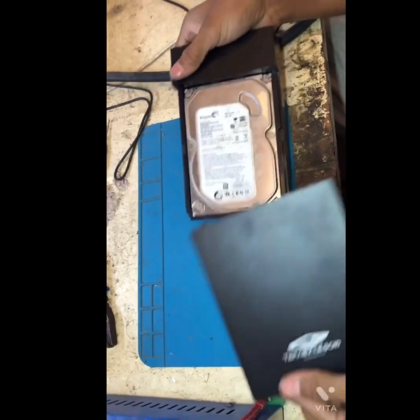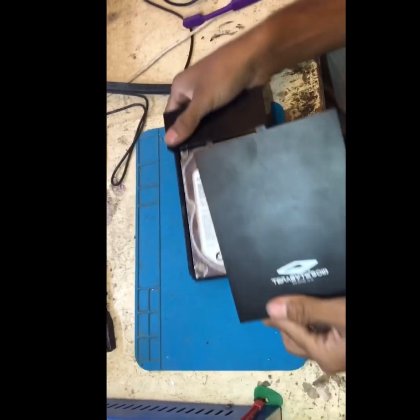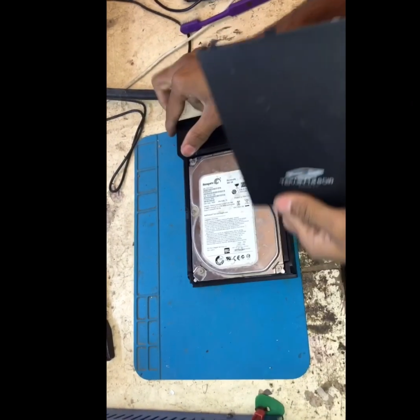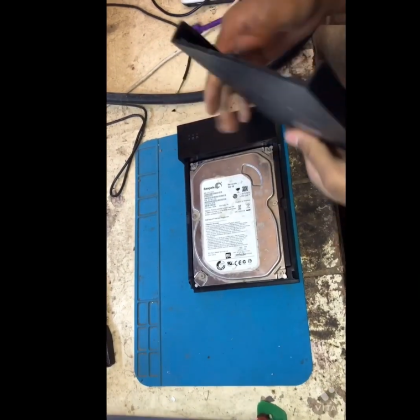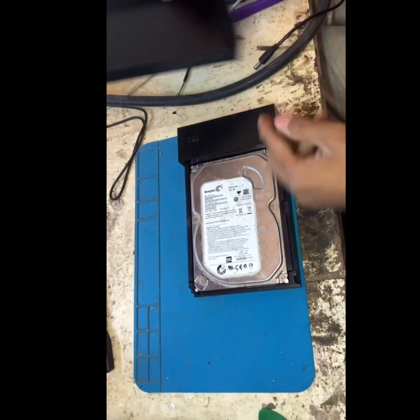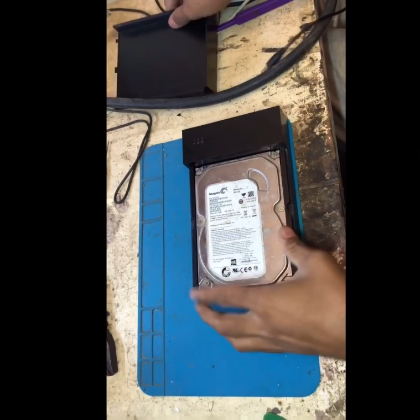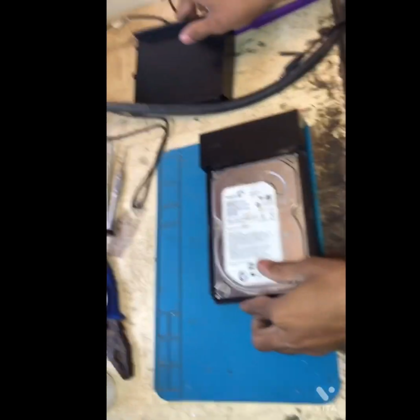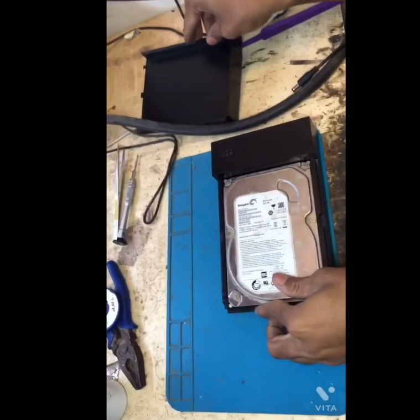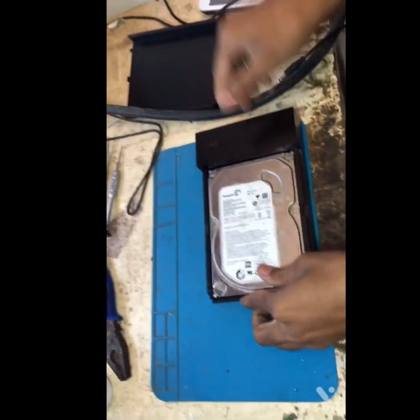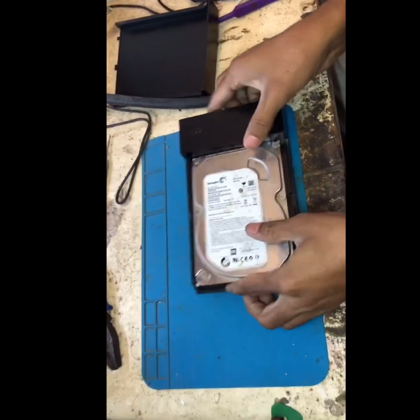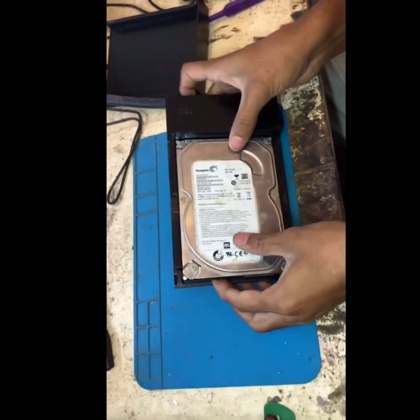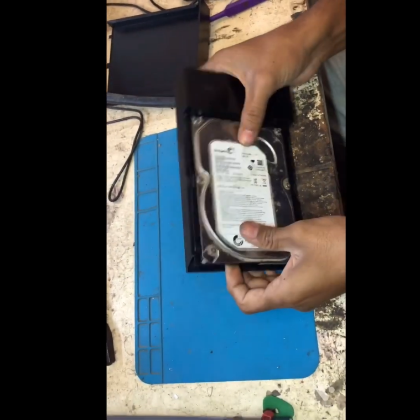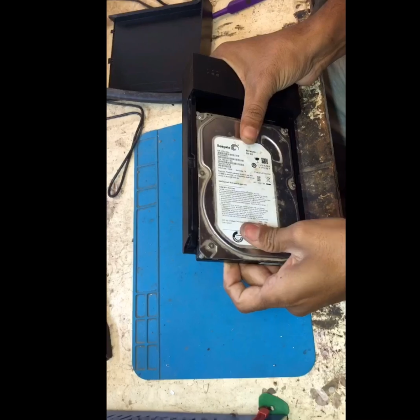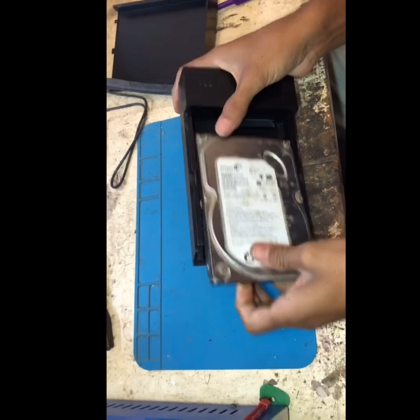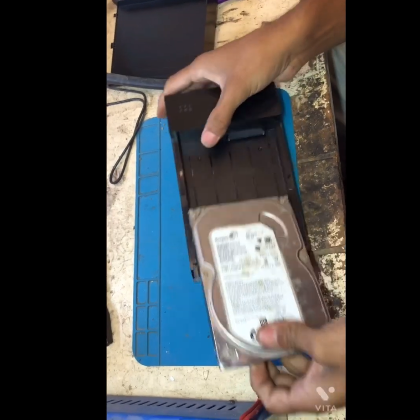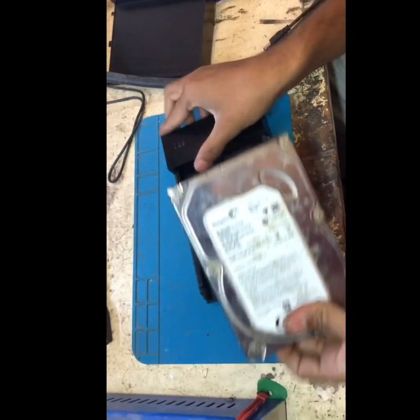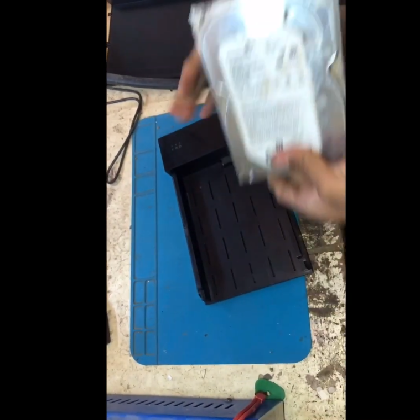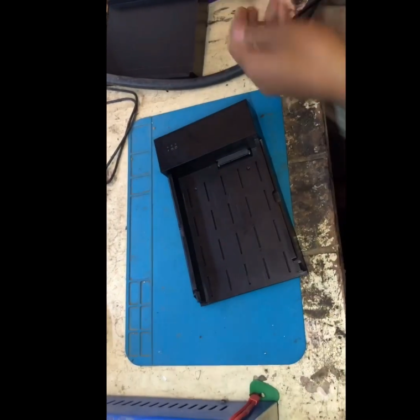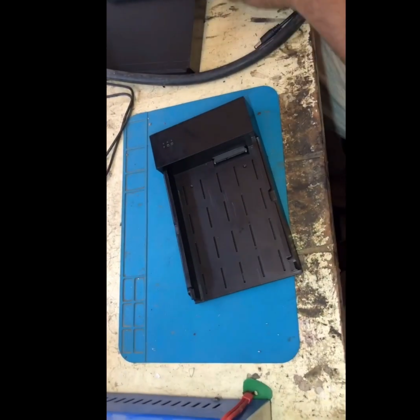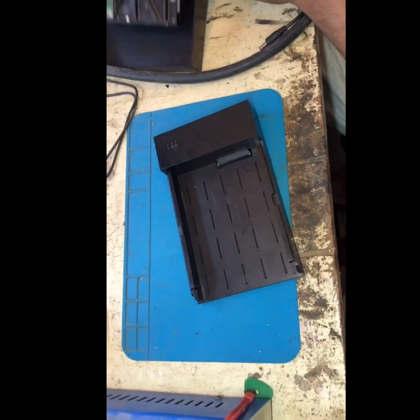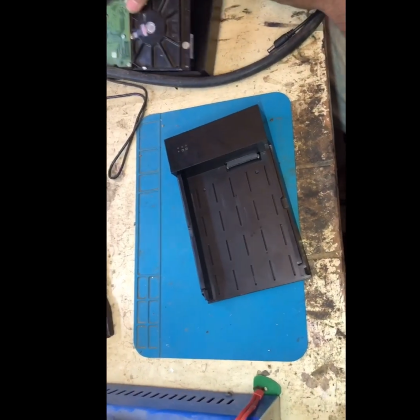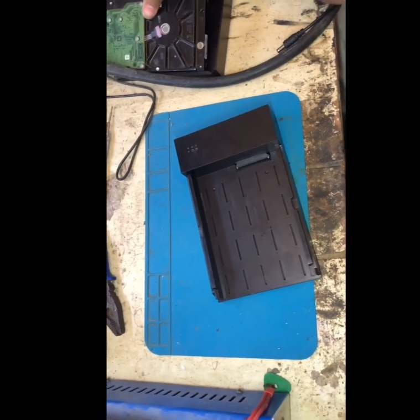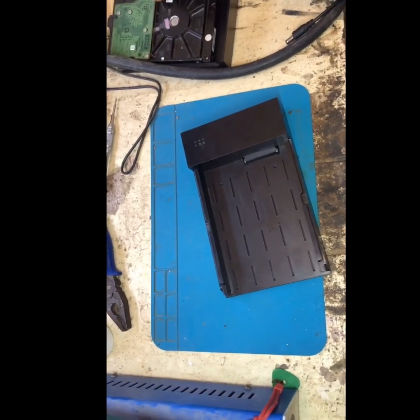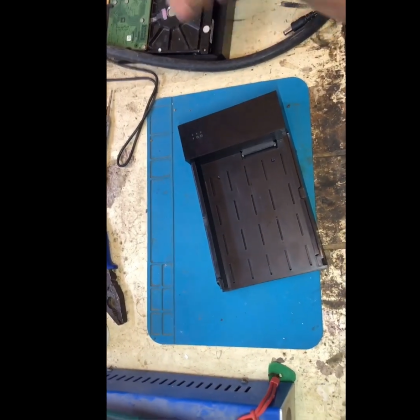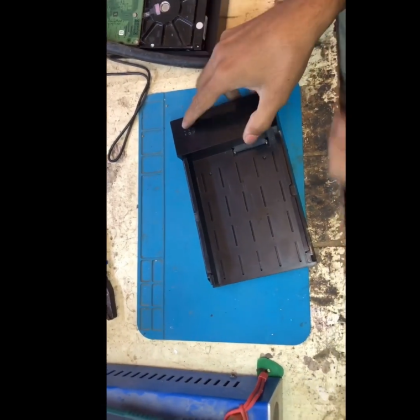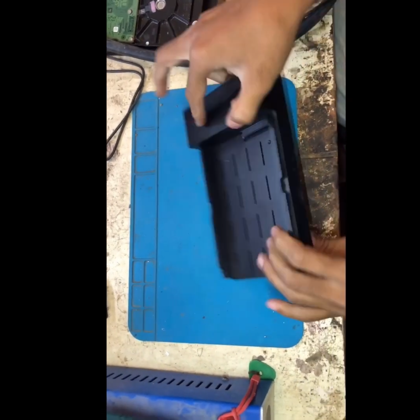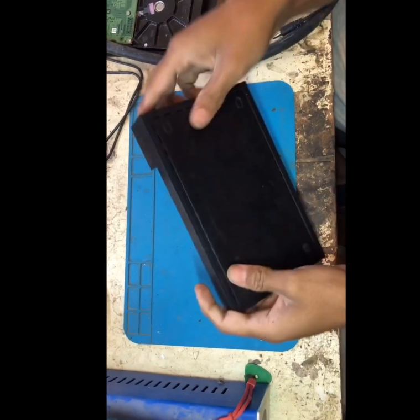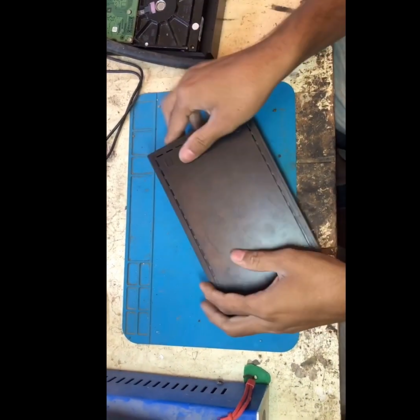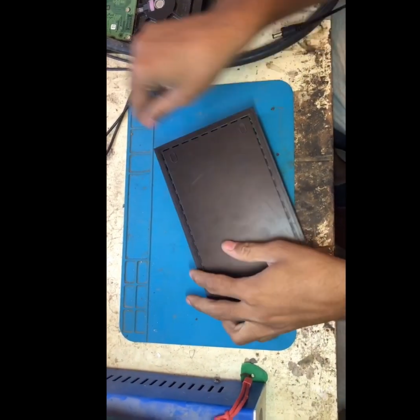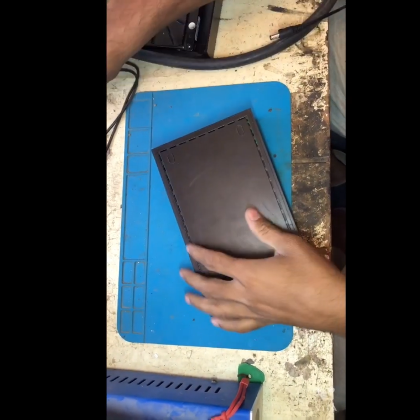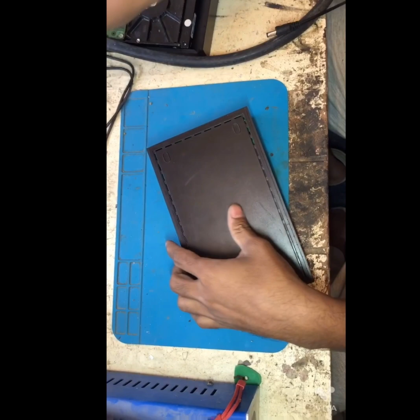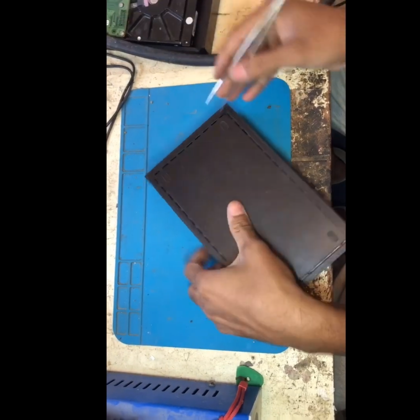Let's begin. First remove the cover, then remove the hard disk. Now let's open the back side.